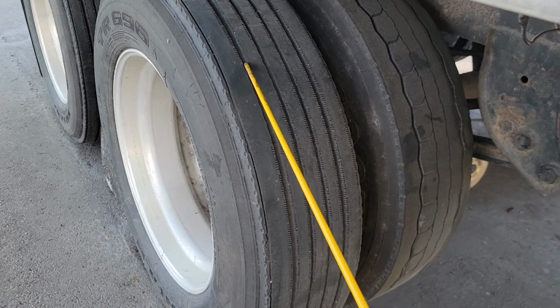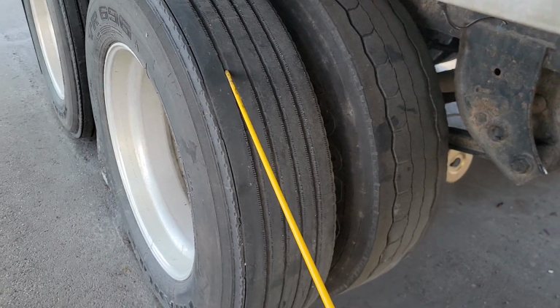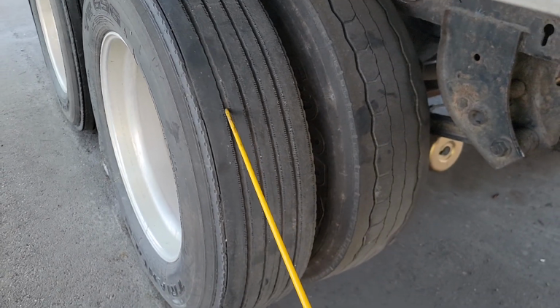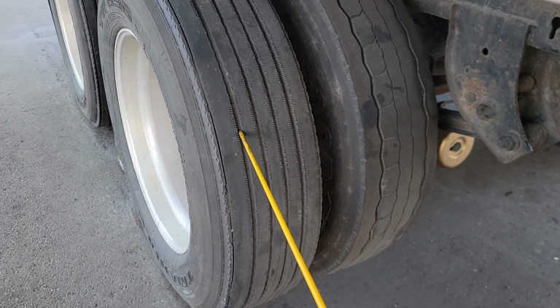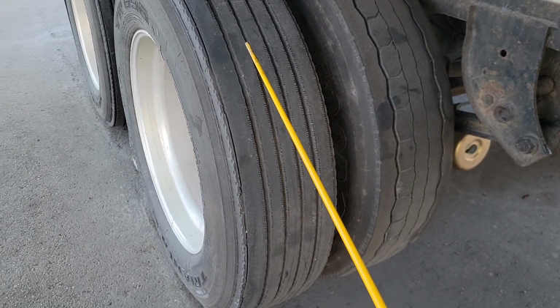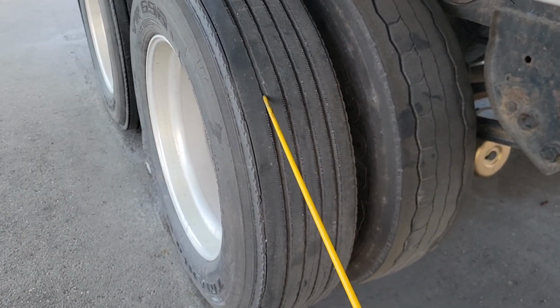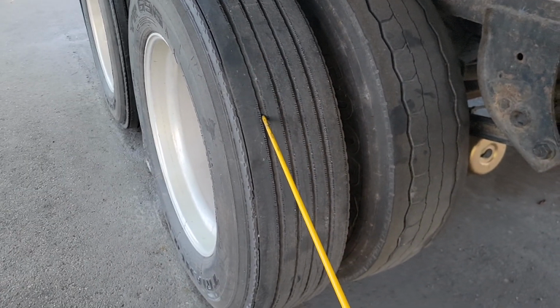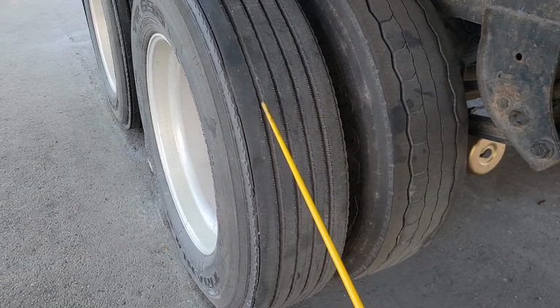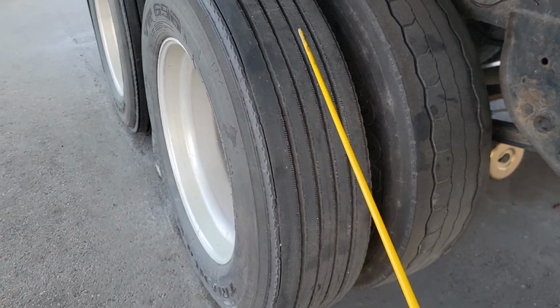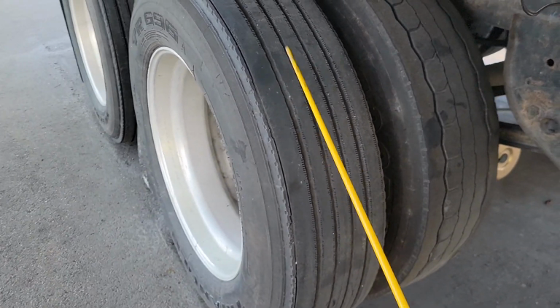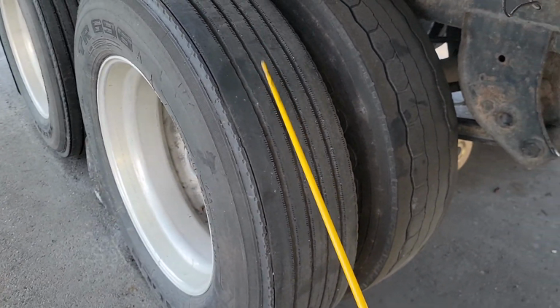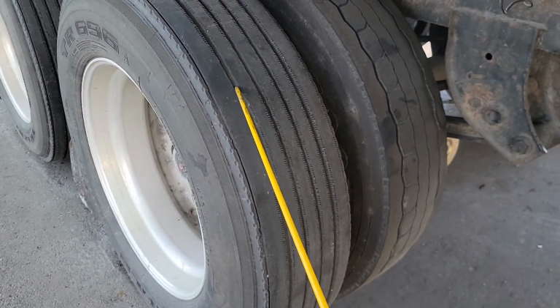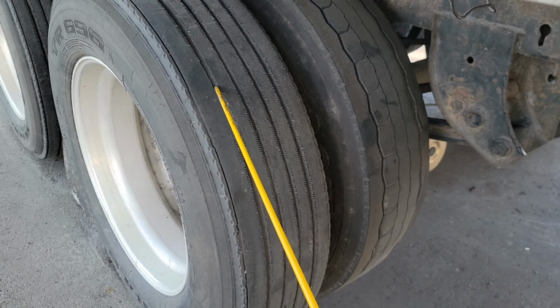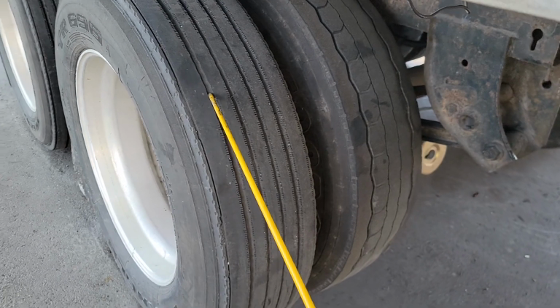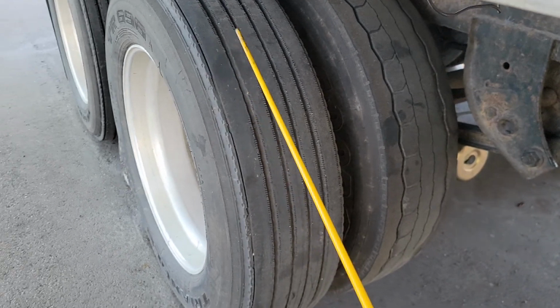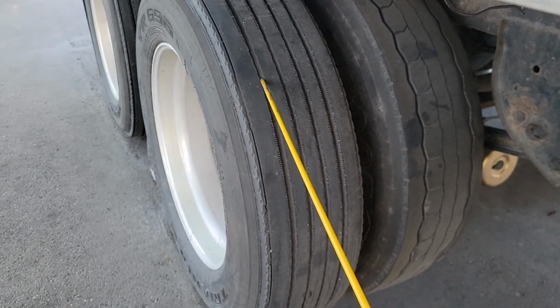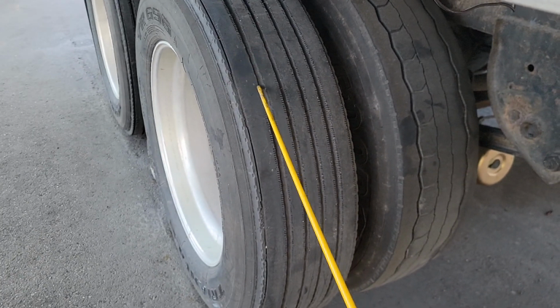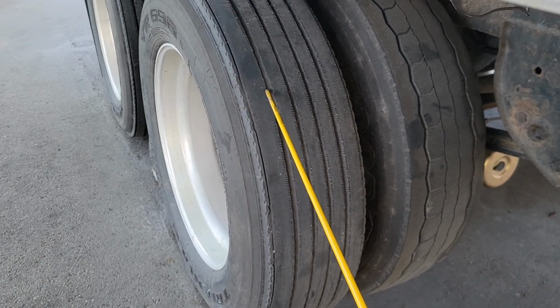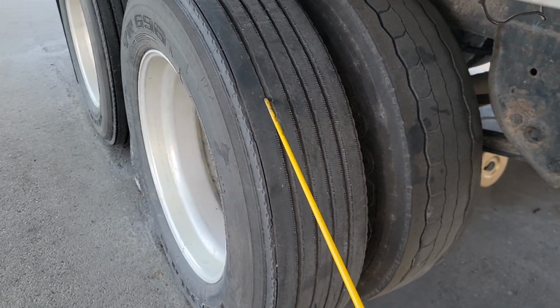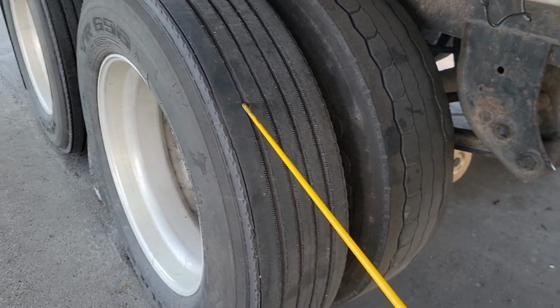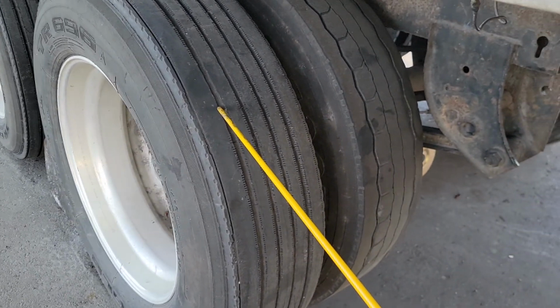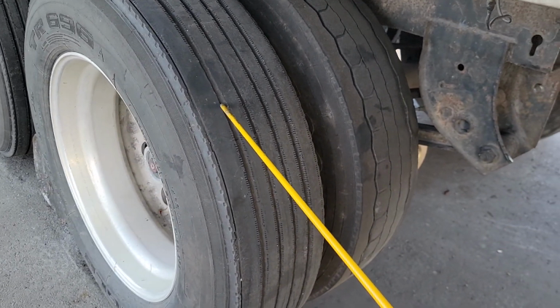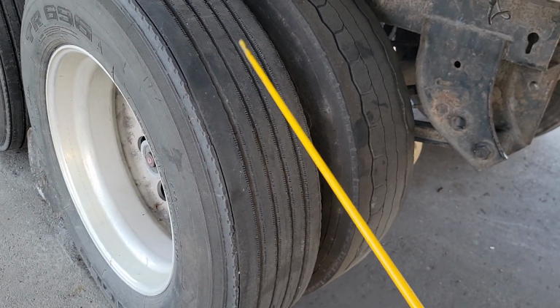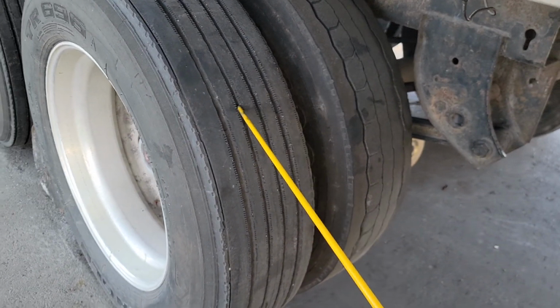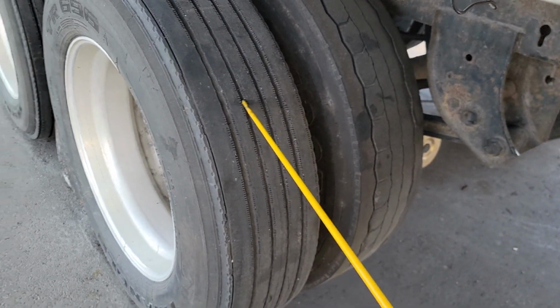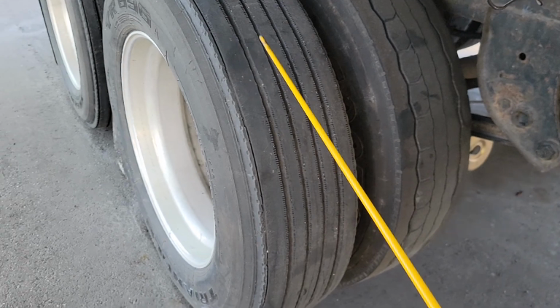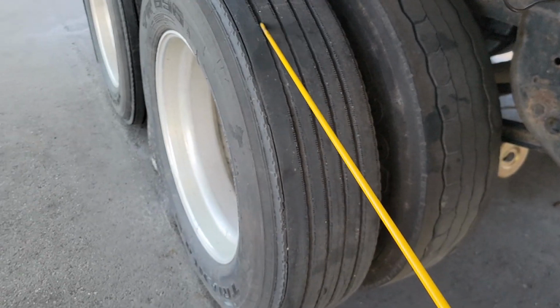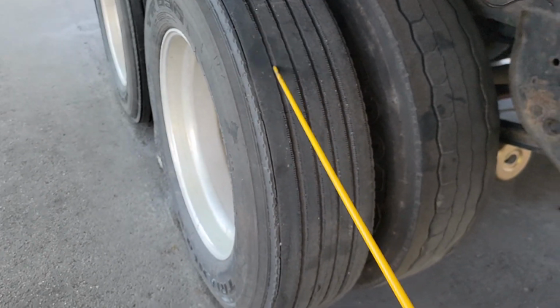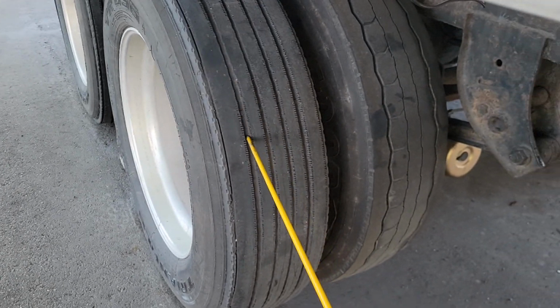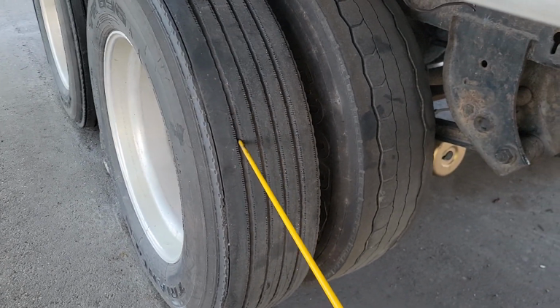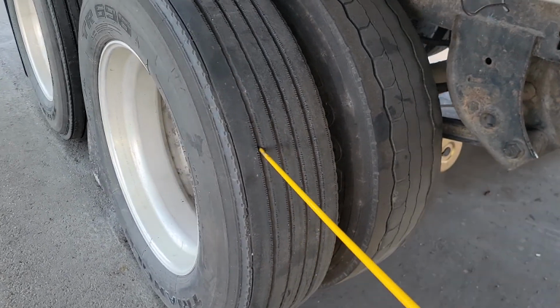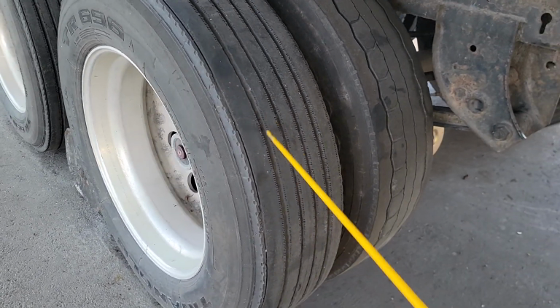My back tires should have 100 PSI, or no less than 100 PSI. No cuts, no bubbles, no leaks — good condition. Recap tires are okay in the back, and my tread should be 2/32 in the back tires.